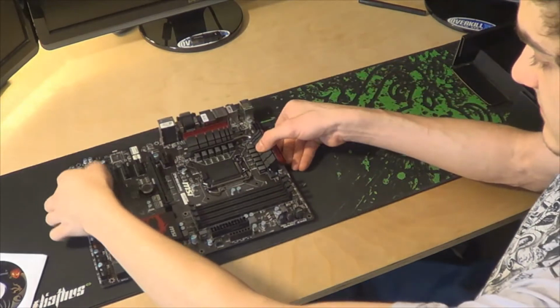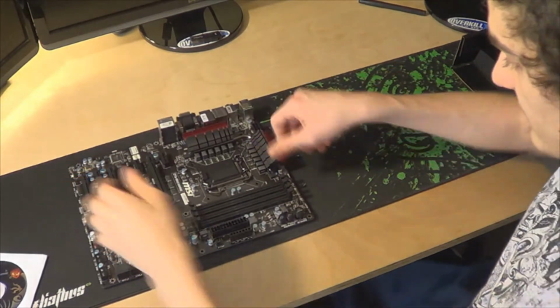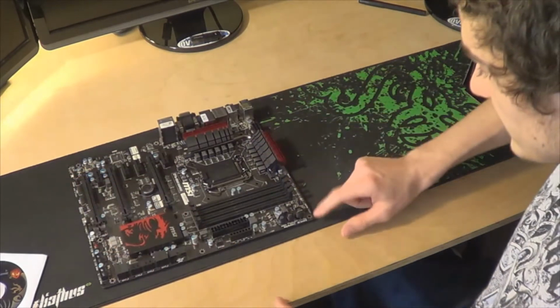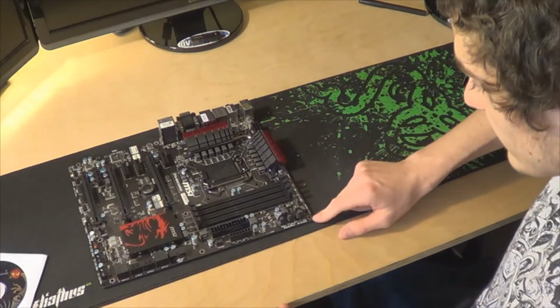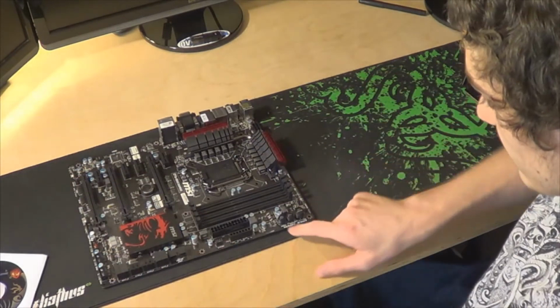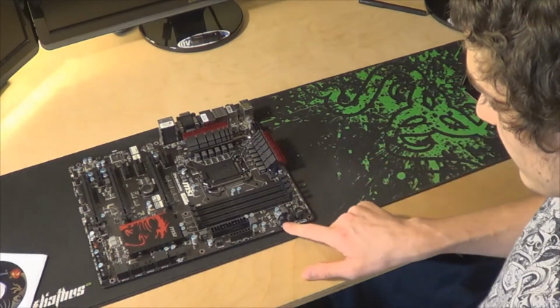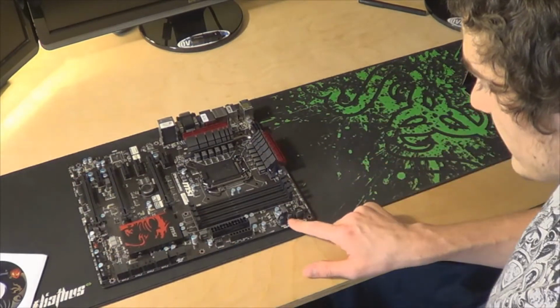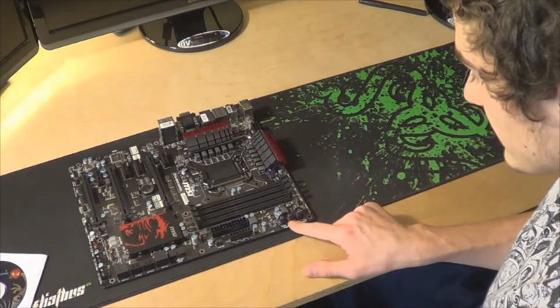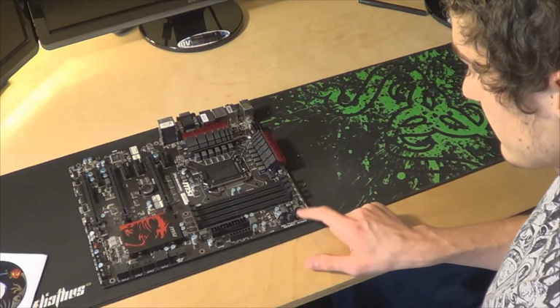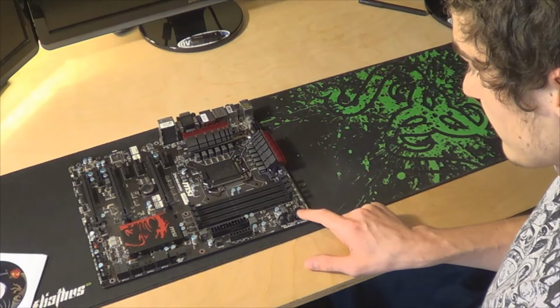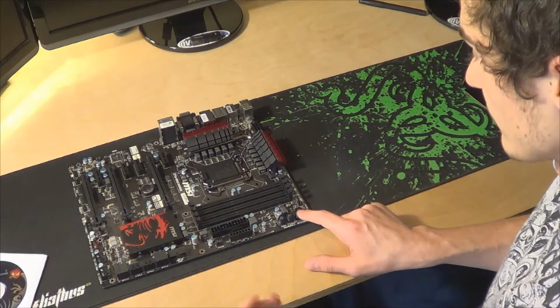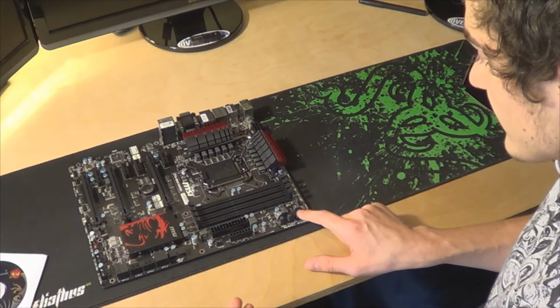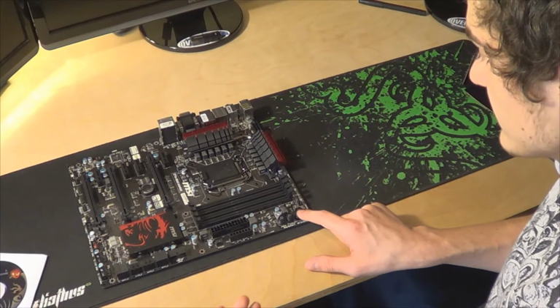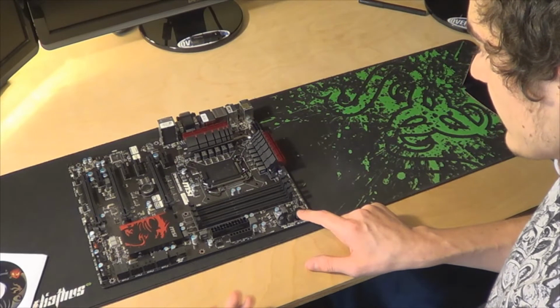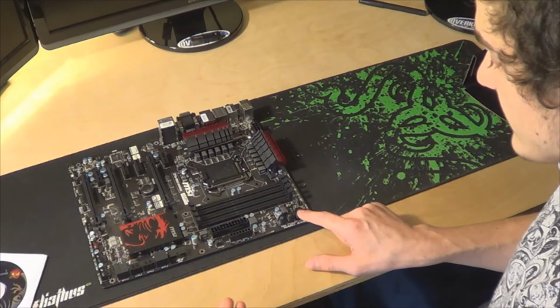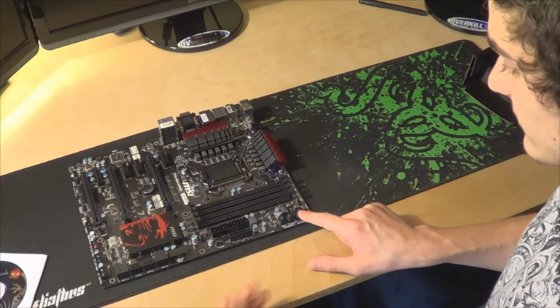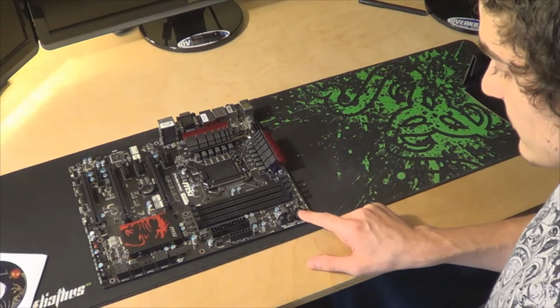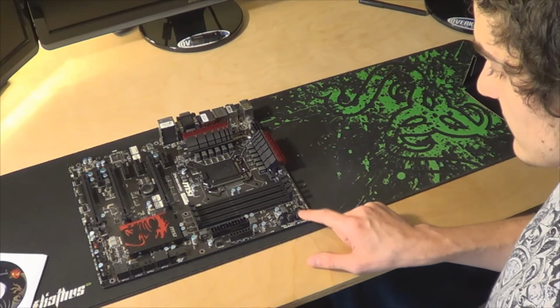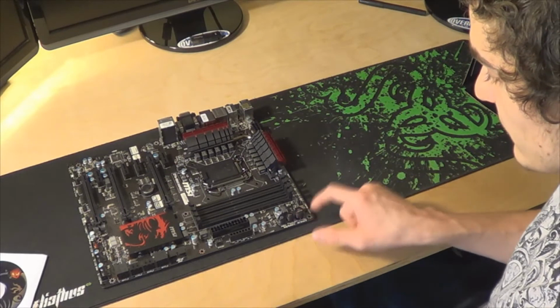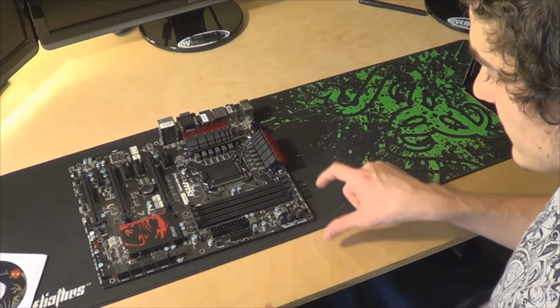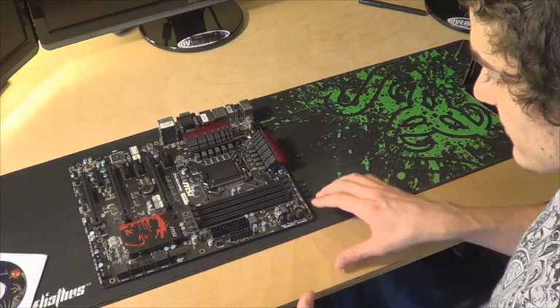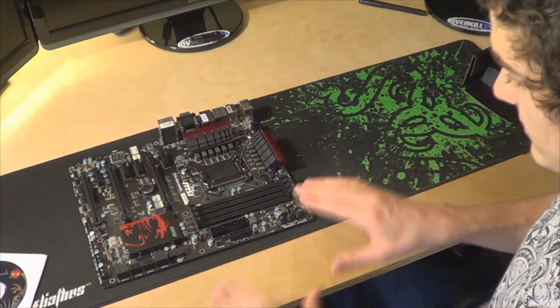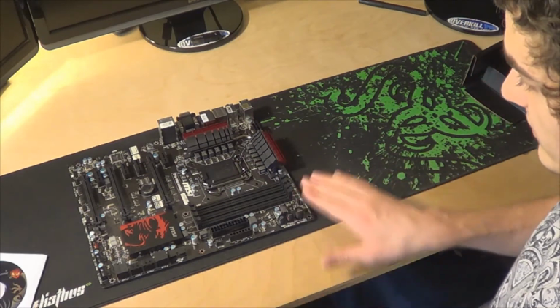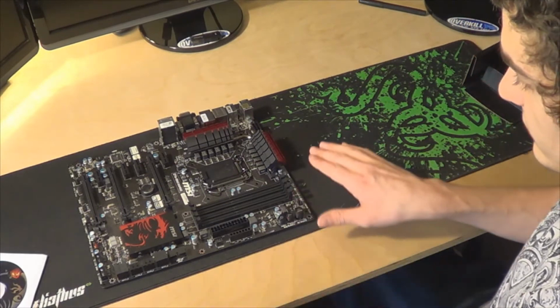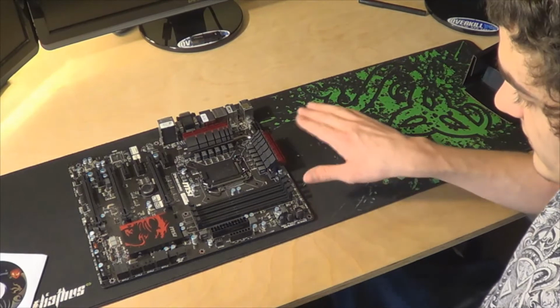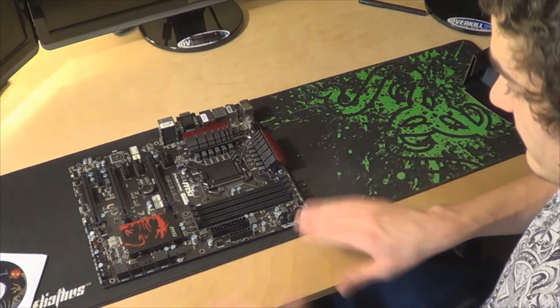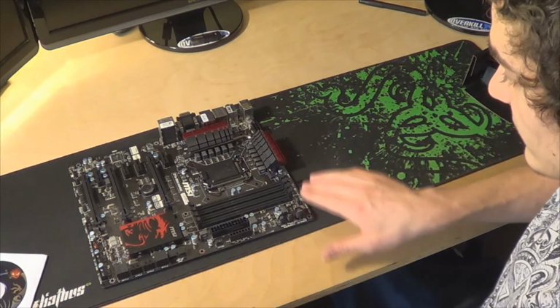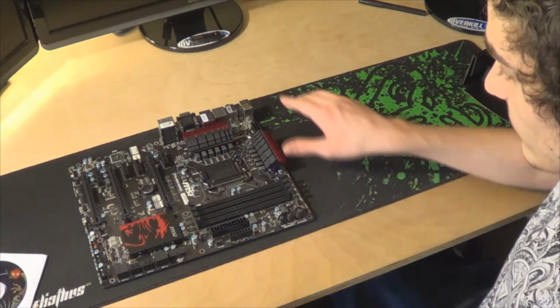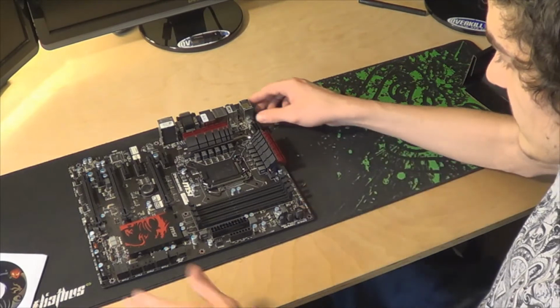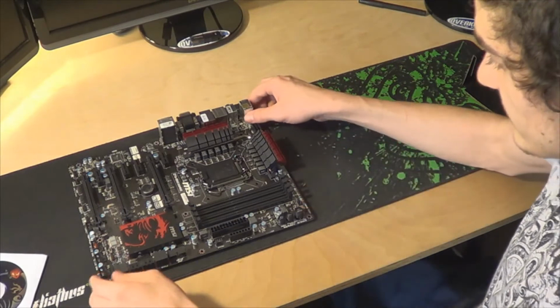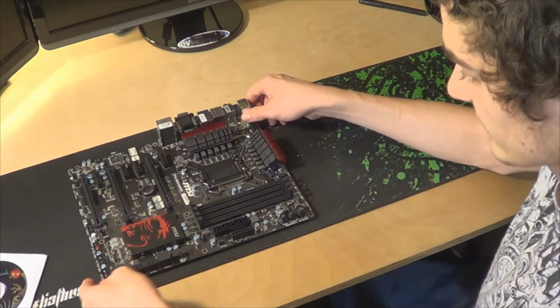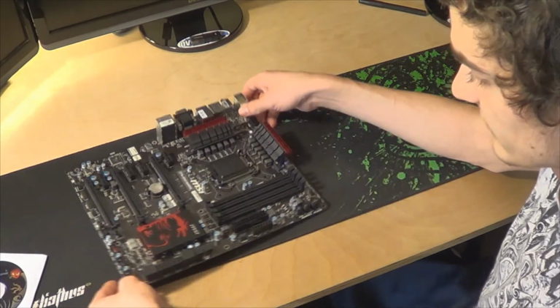Up on the top we have an OC Genie button, a power and a reset button. So if you want to overclock and you don't know how to, just turn your system off, press the button, turn it on — it'll automatically overclock and even overclock your RAM, which is a pretty awesome feature.